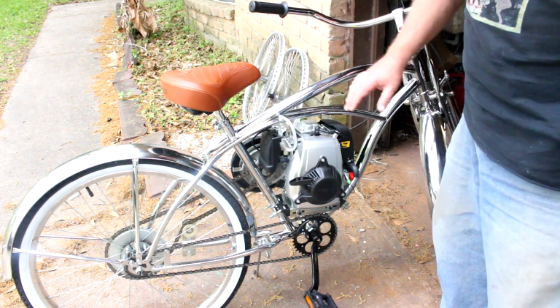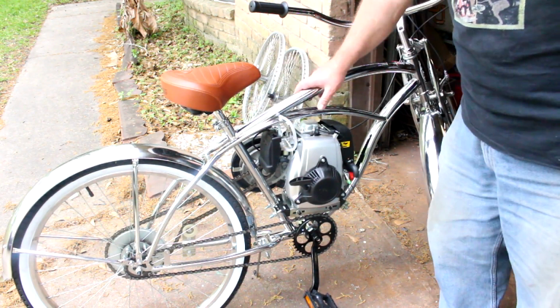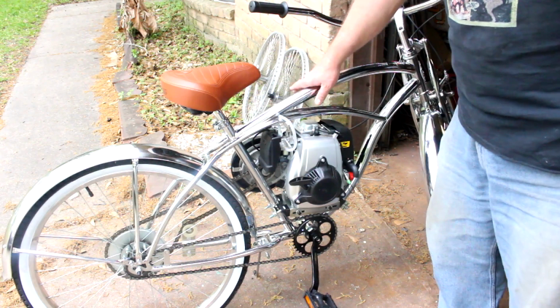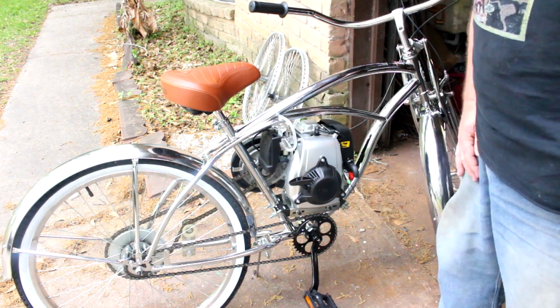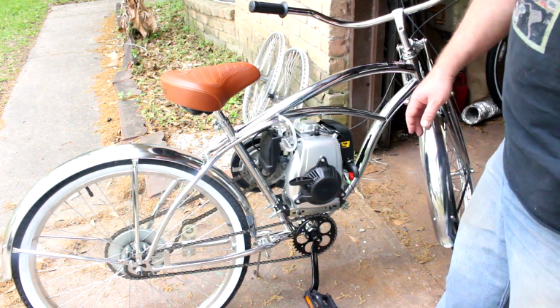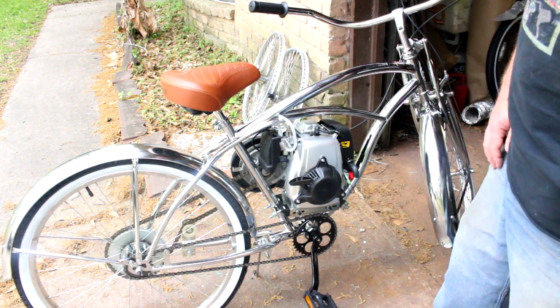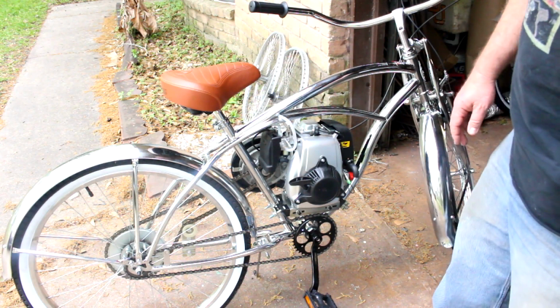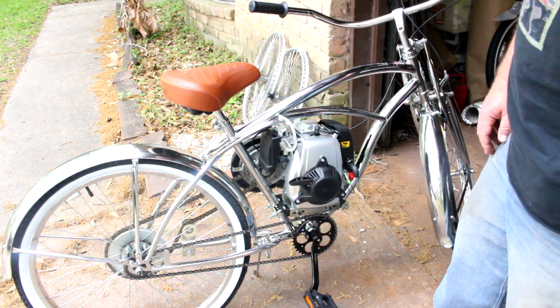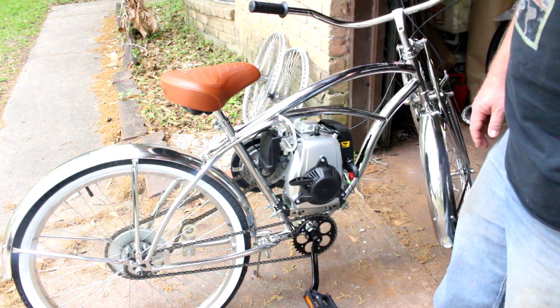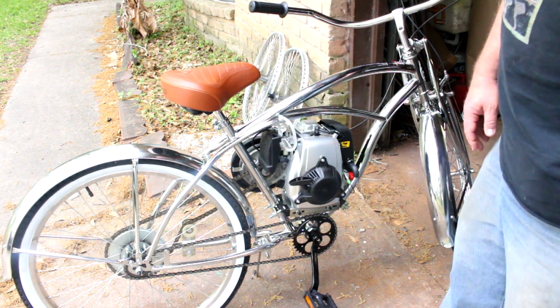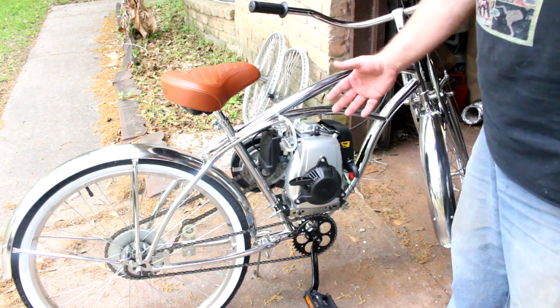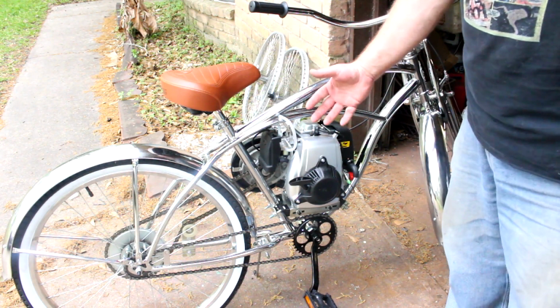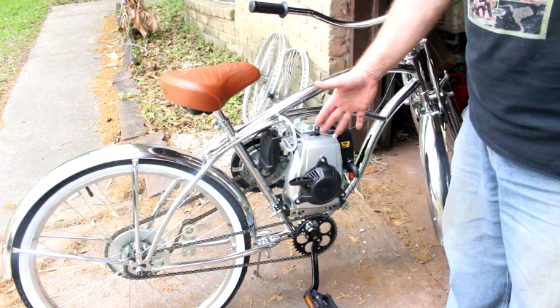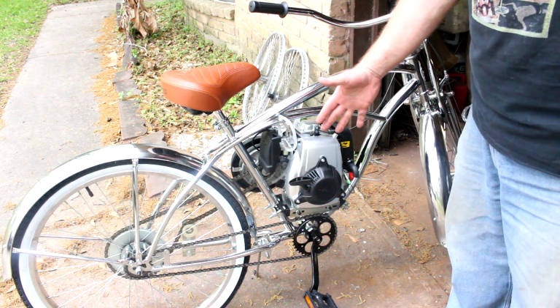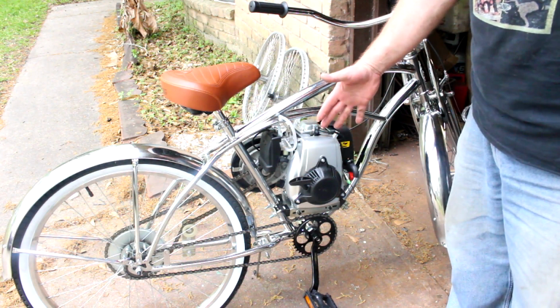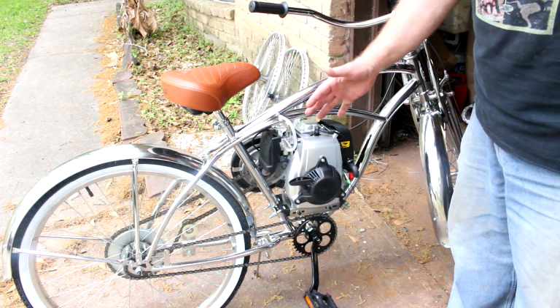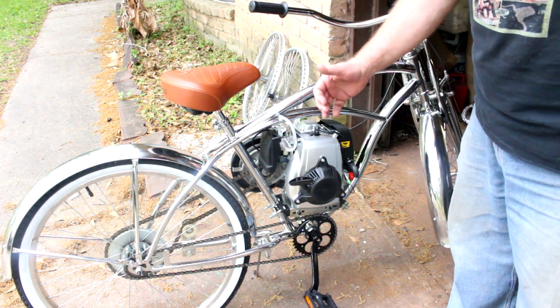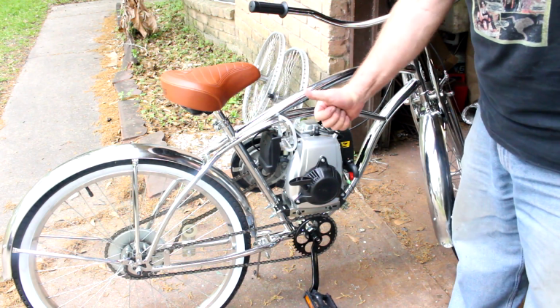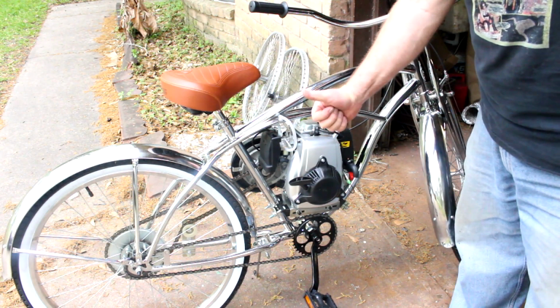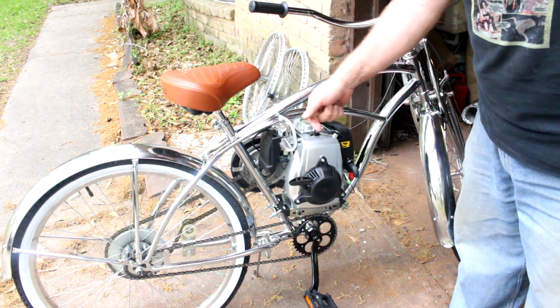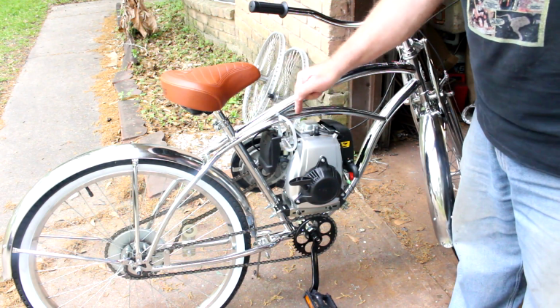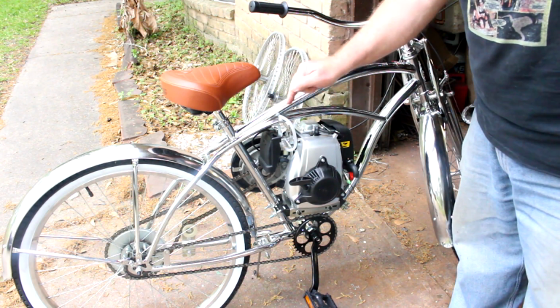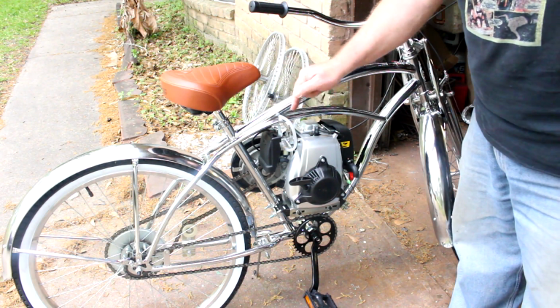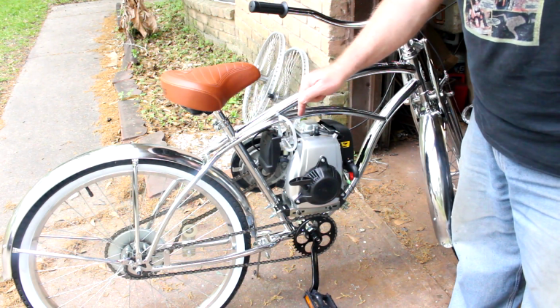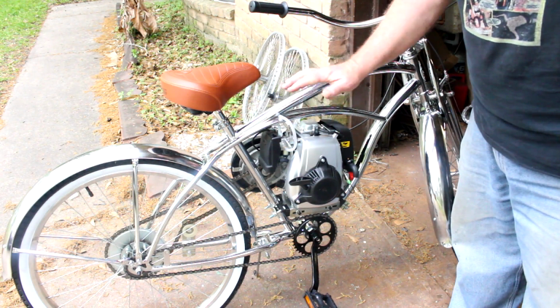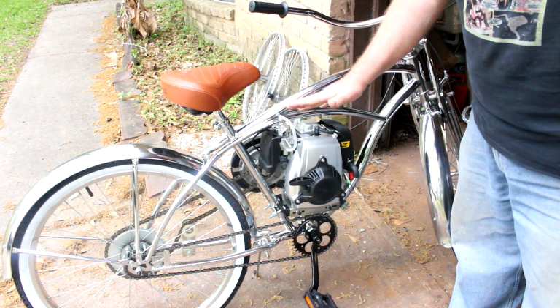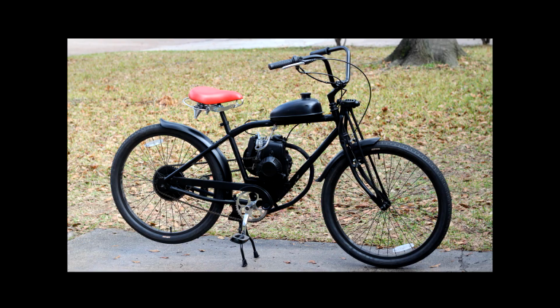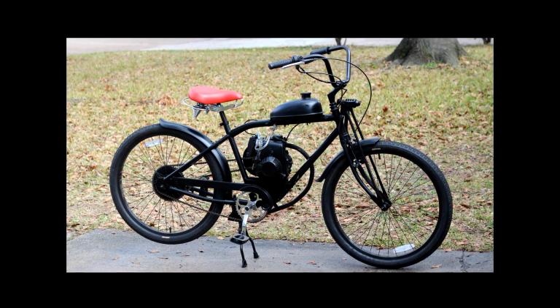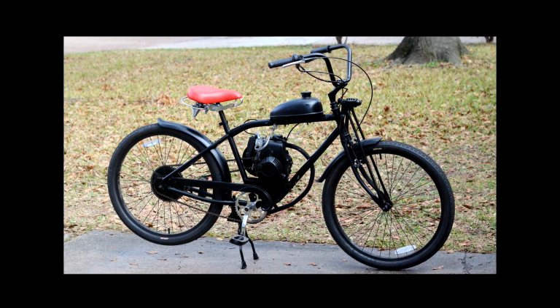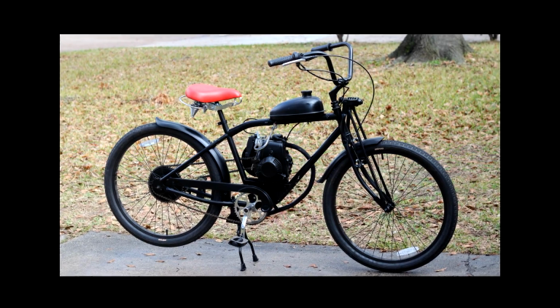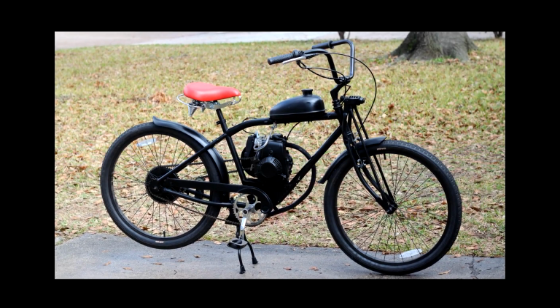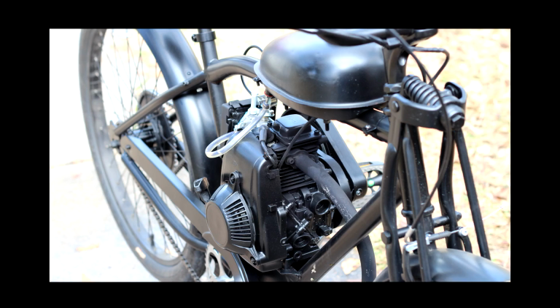There we go — we've got the completed bike, minus the gas tank. I hope you enjoyed the video. If you like it, give me a thumbs up, click subscribe, thanks for watching.